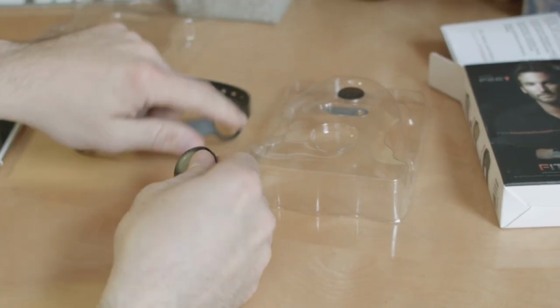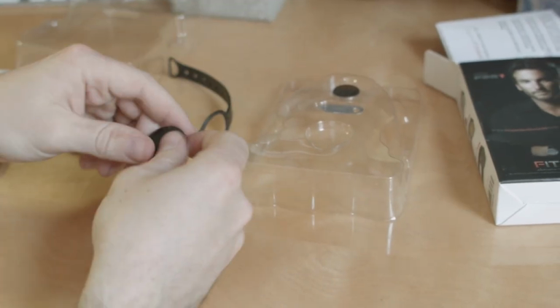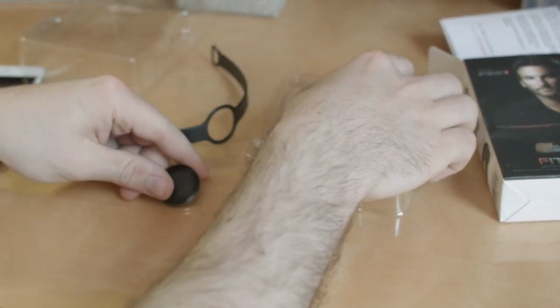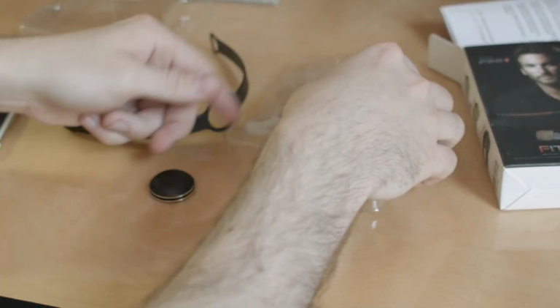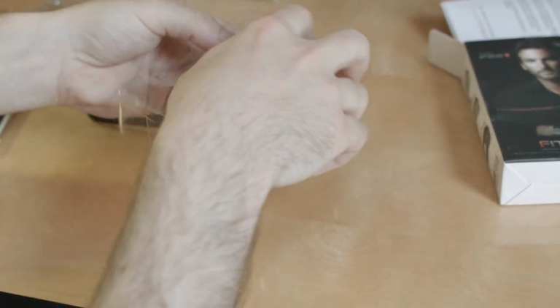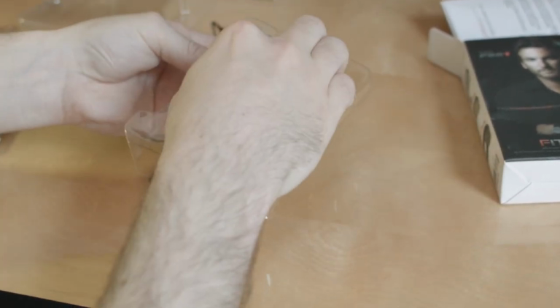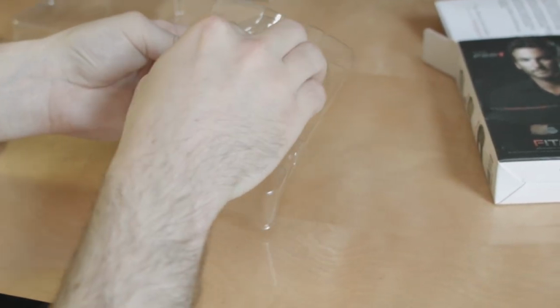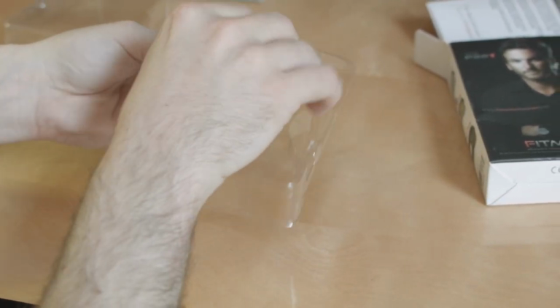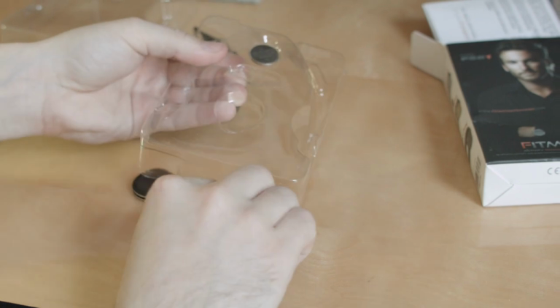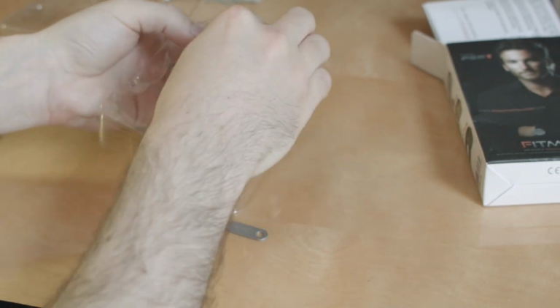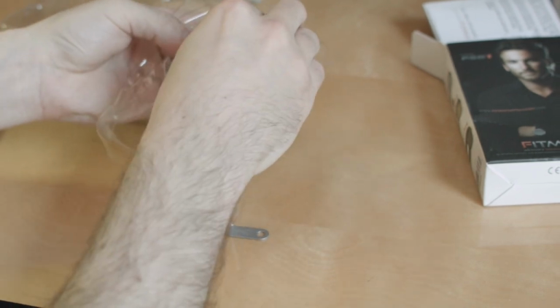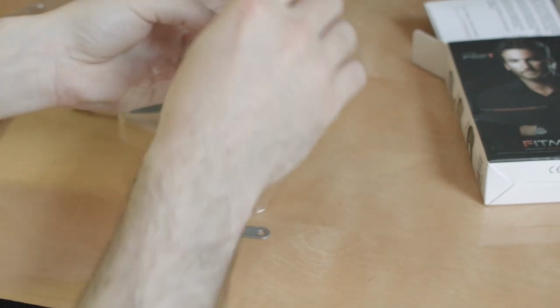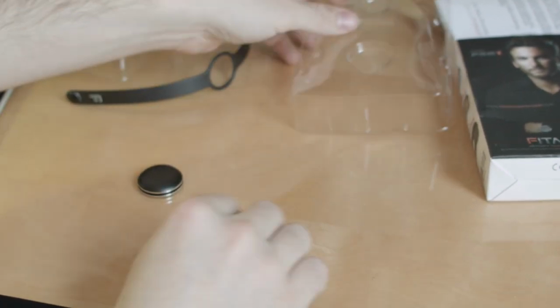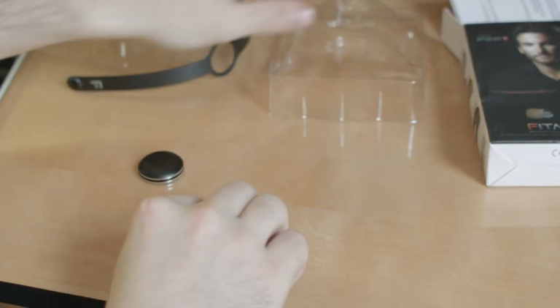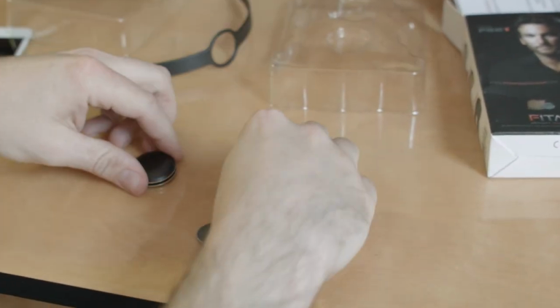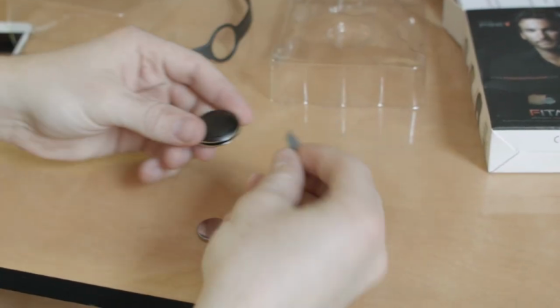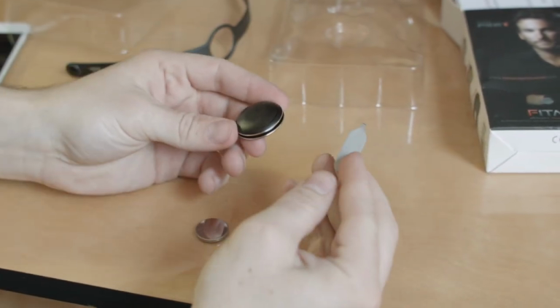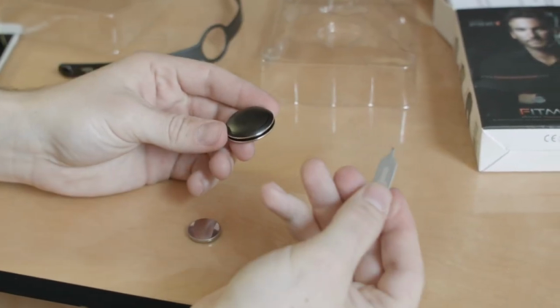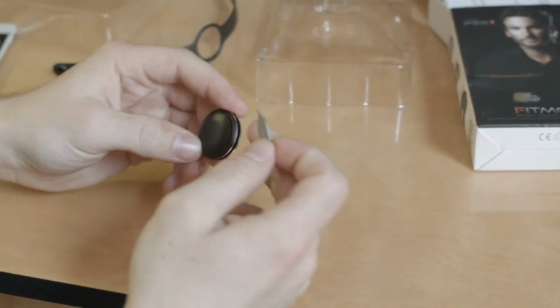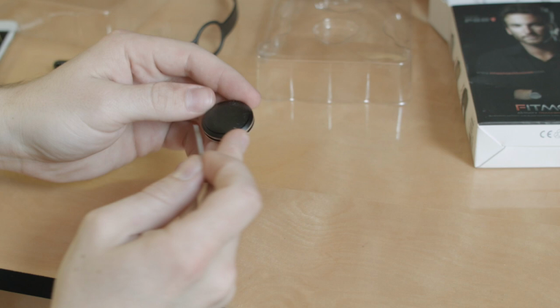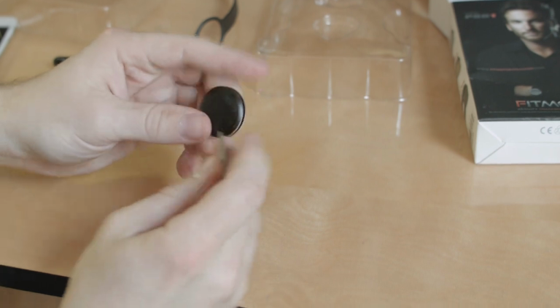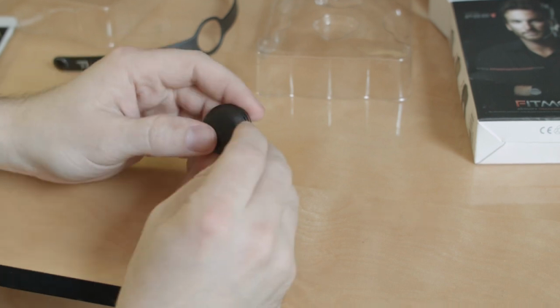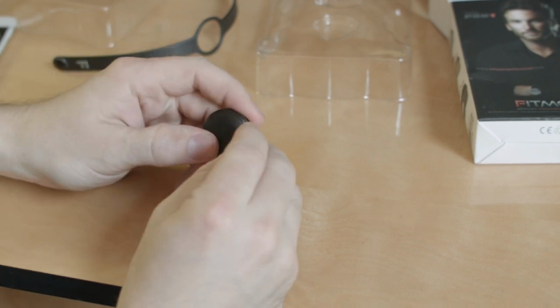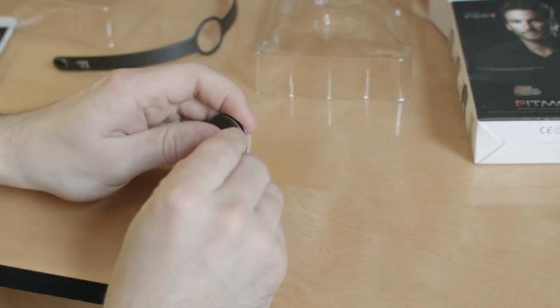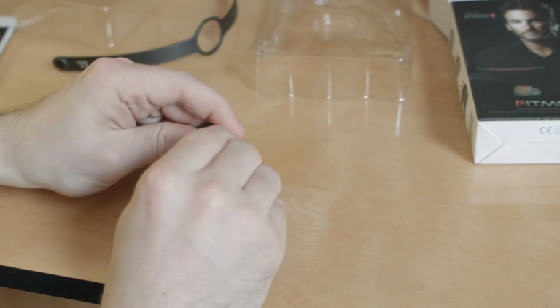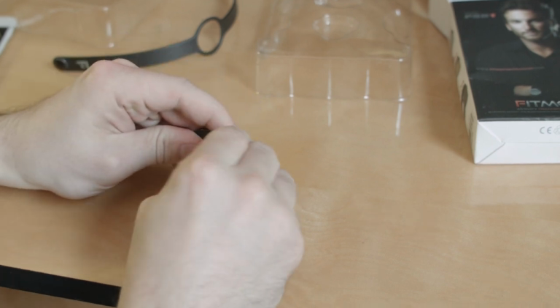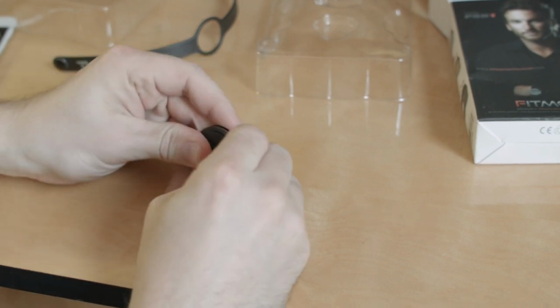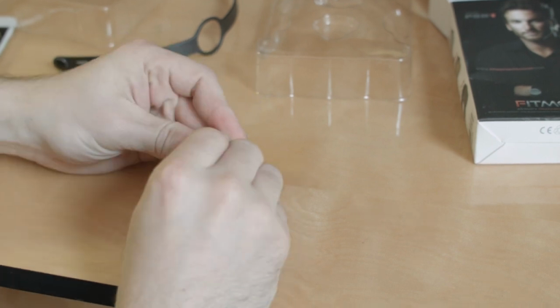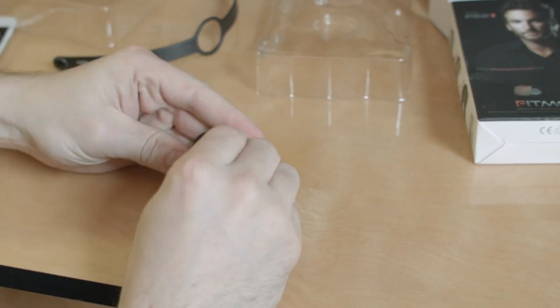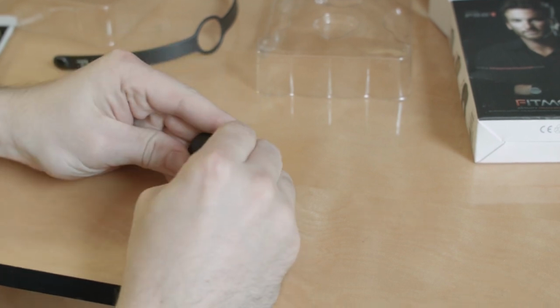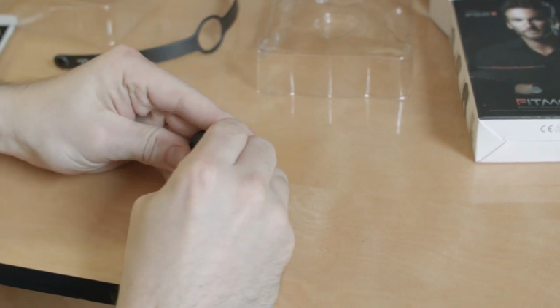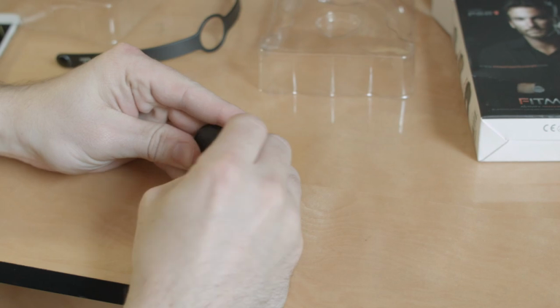First things first, we'll have to install the battery. In the packaging, you'll find a handy little battery-changing tool. Gently push the hooked end into the indentation just above the 12 o'clock marker. Then apply a small amount of force to free the cover on one end of your device.